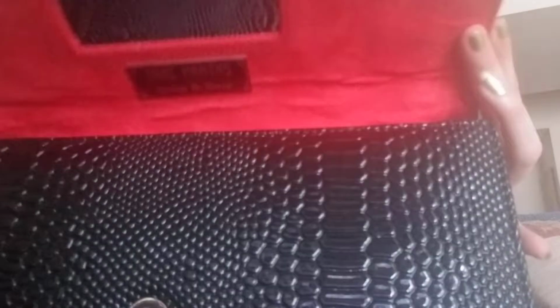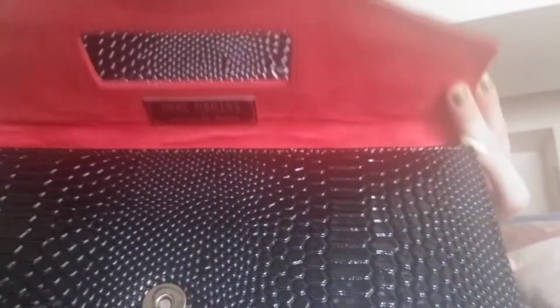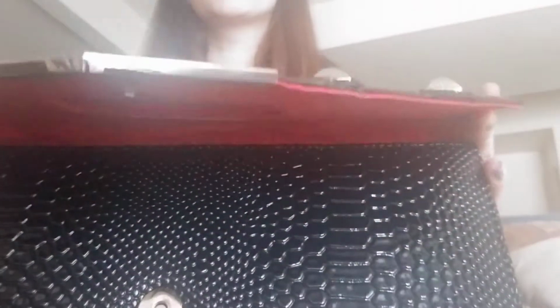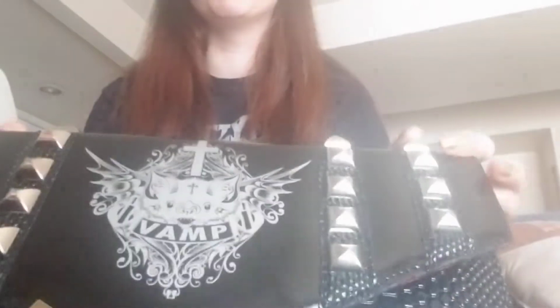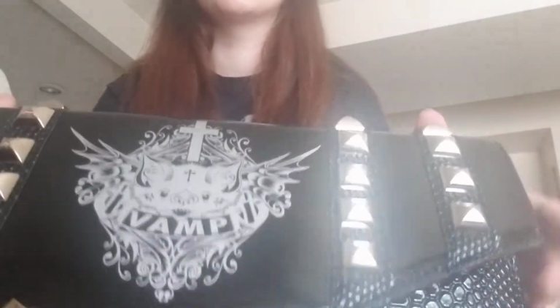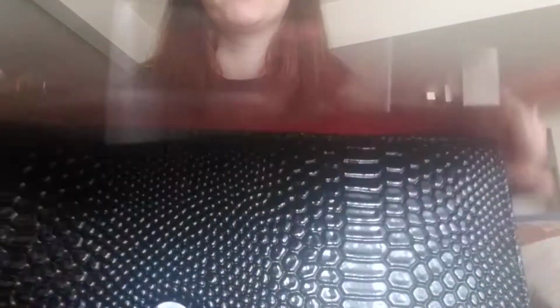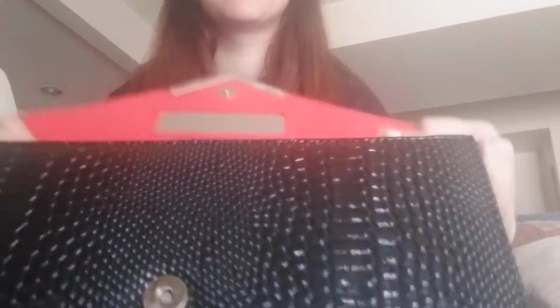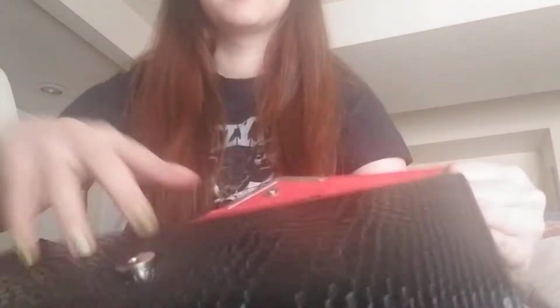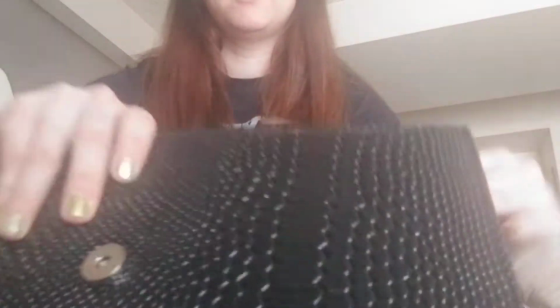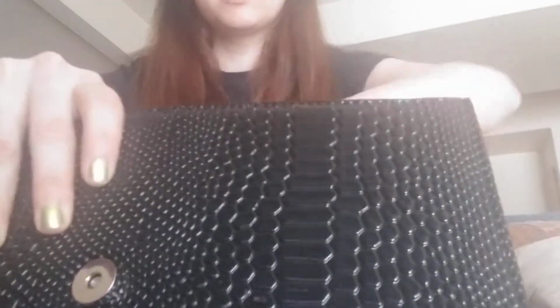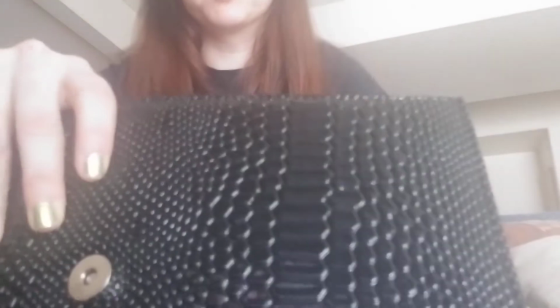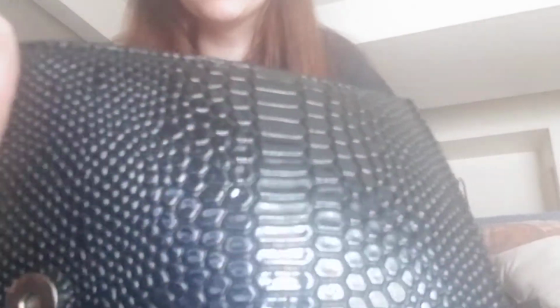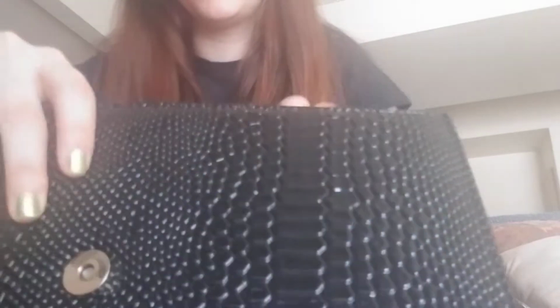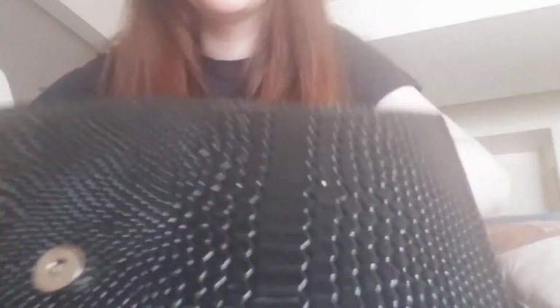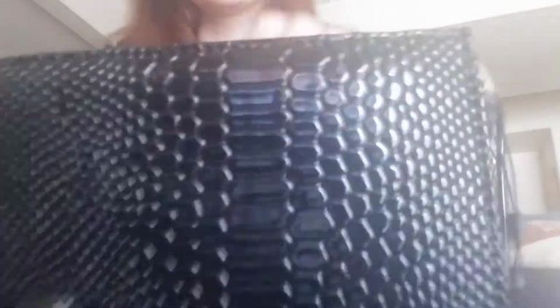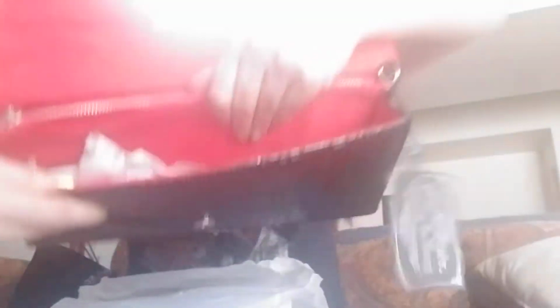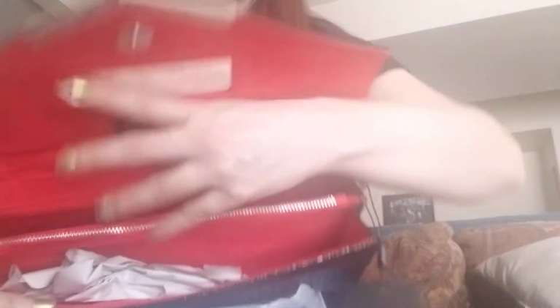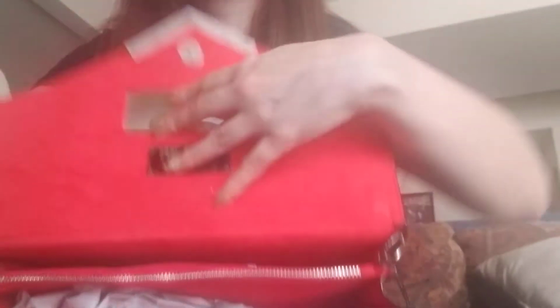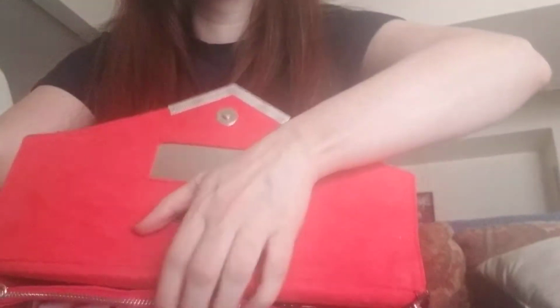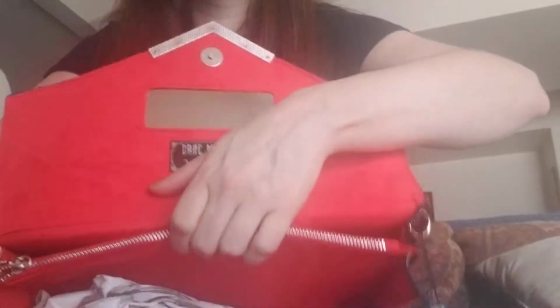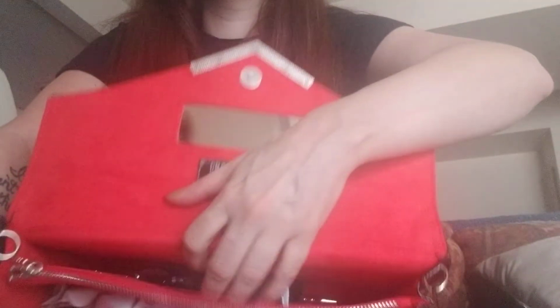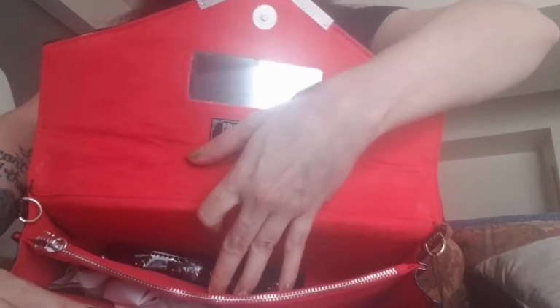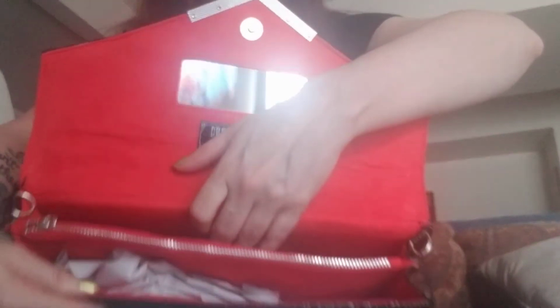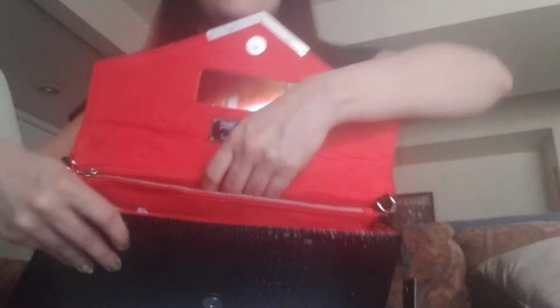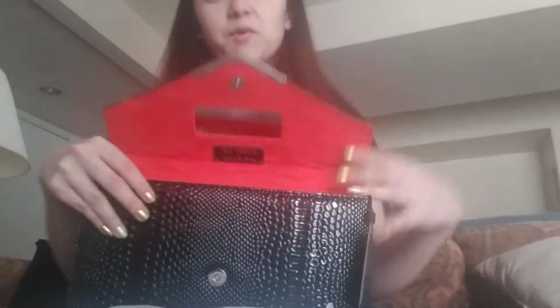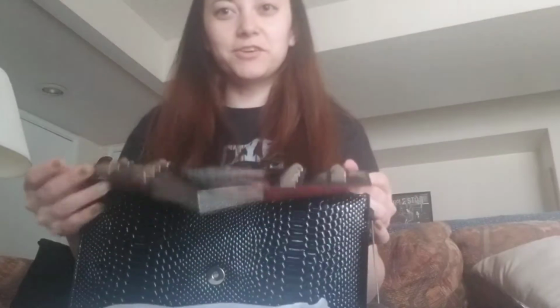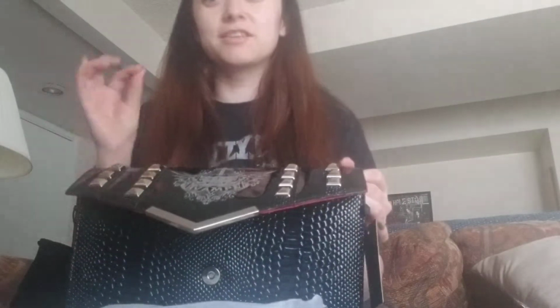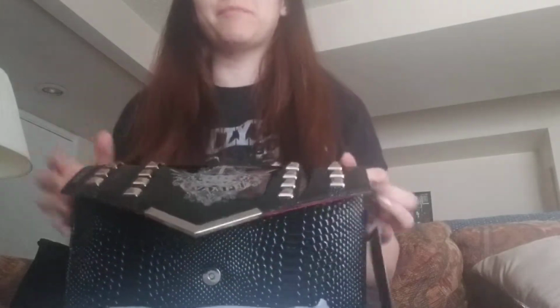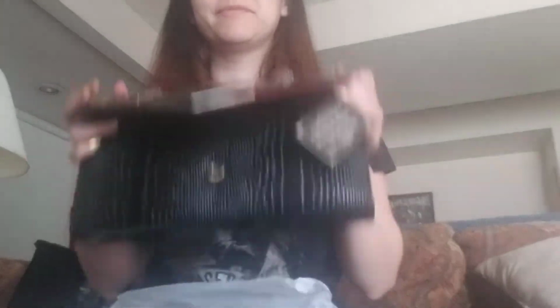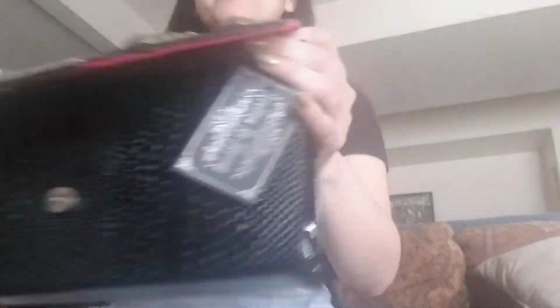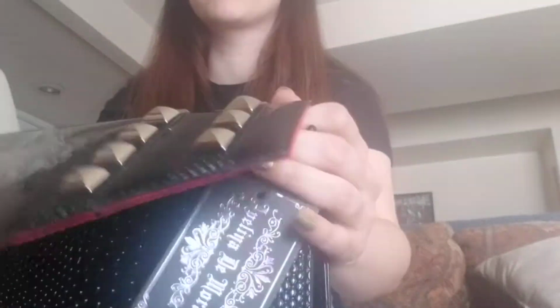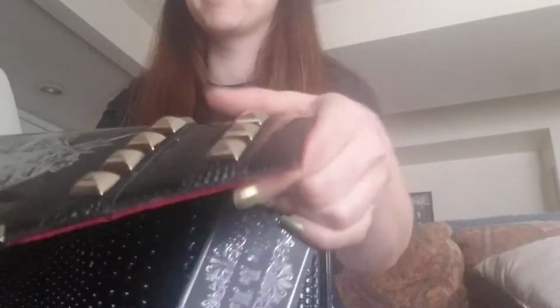I'm about to show you the best part. Let's look at the room too. It's got plenty of room — two compartments and a zip compartment on the inside. Wait till you see this strap.